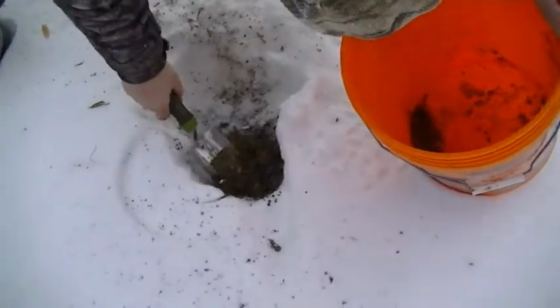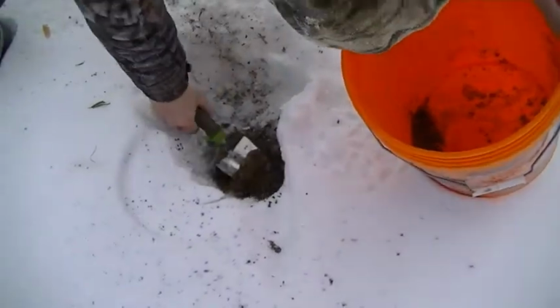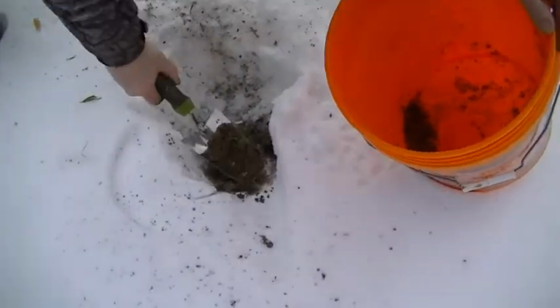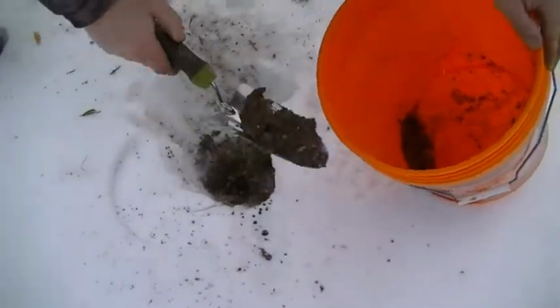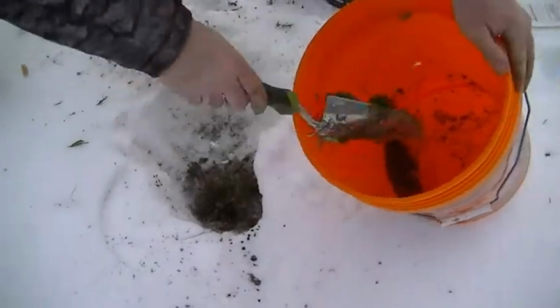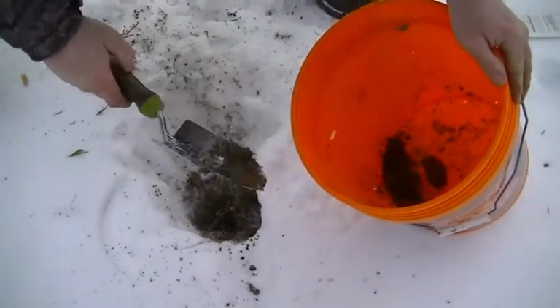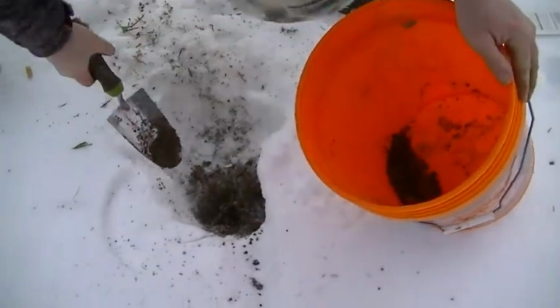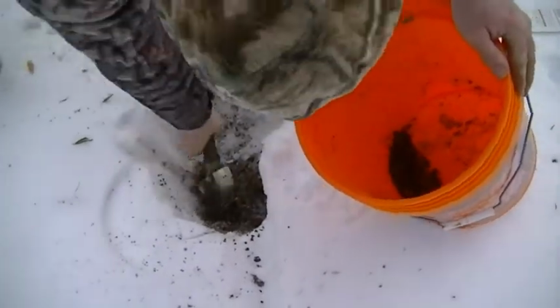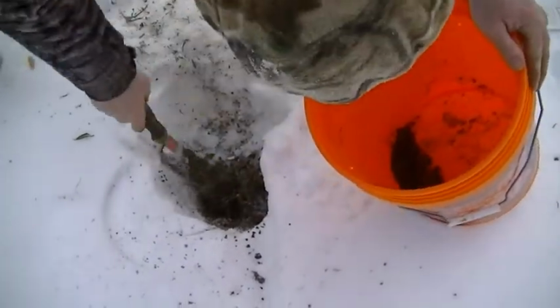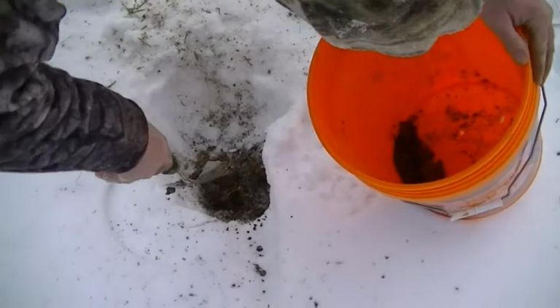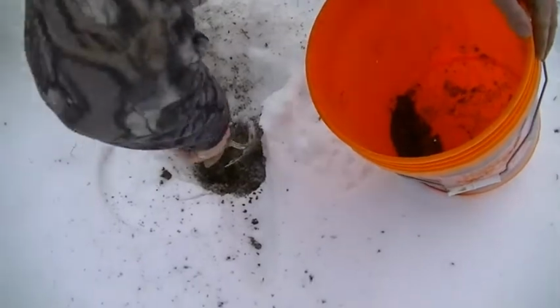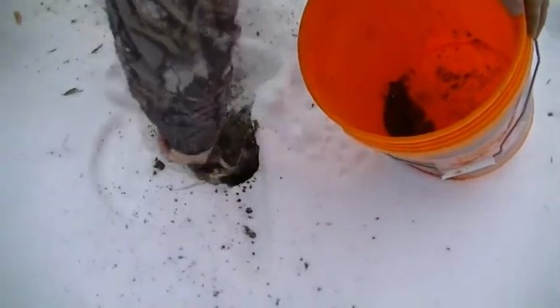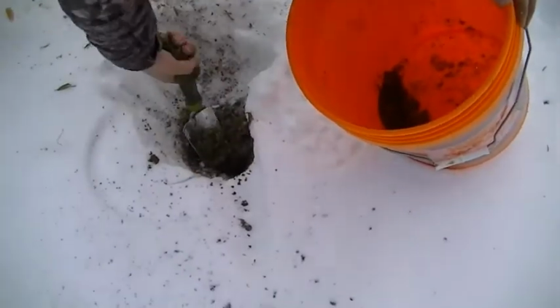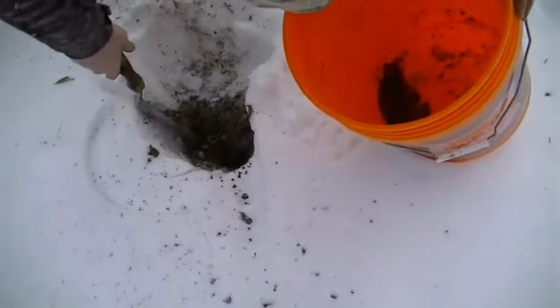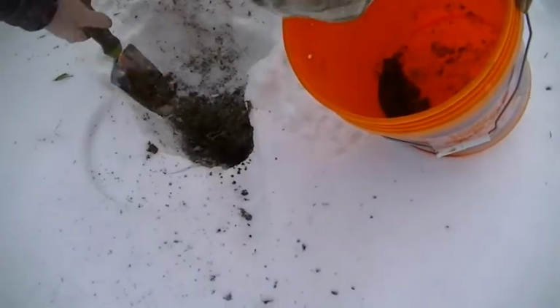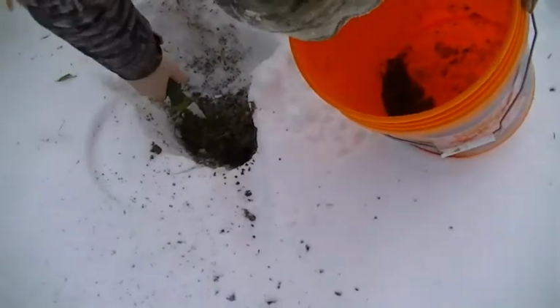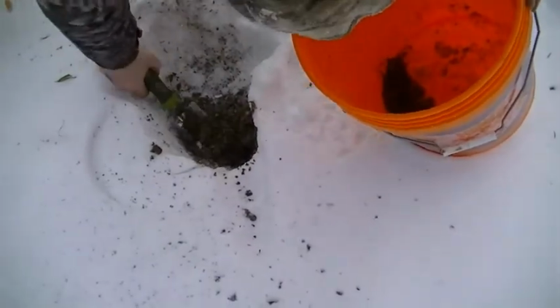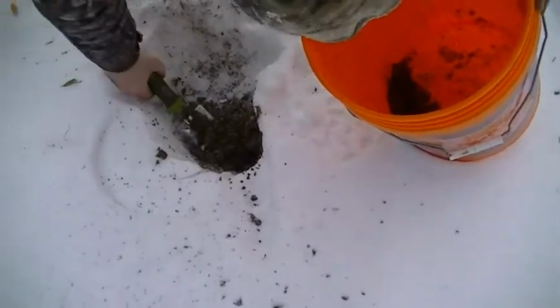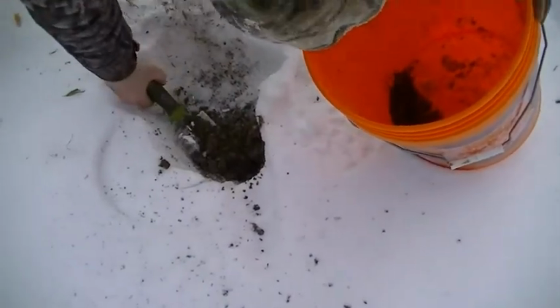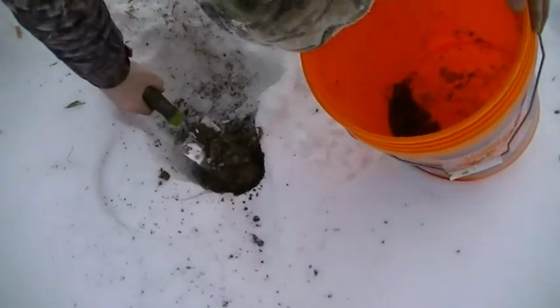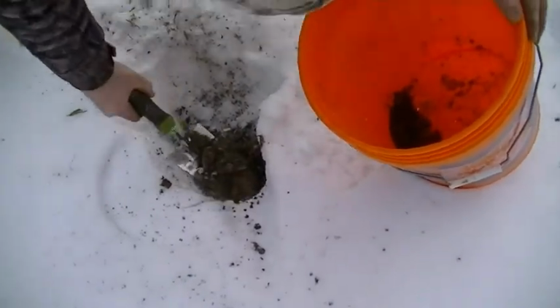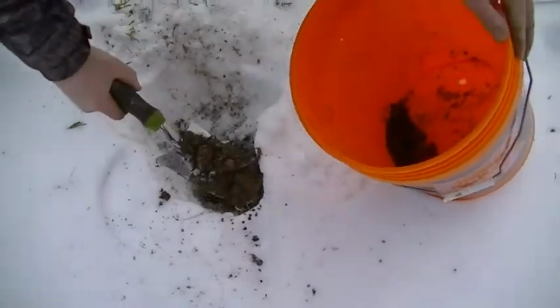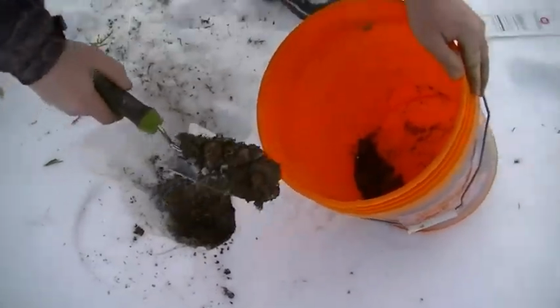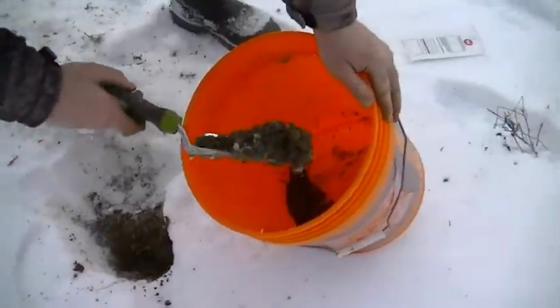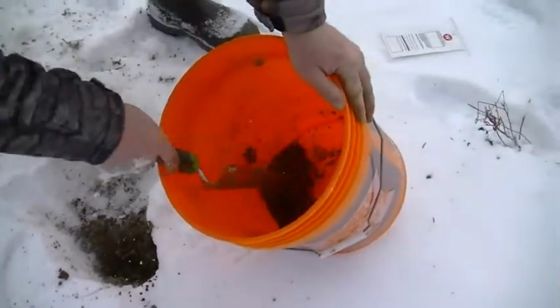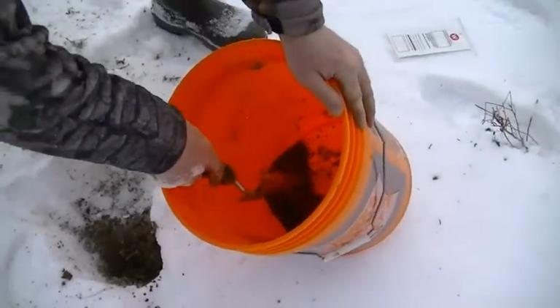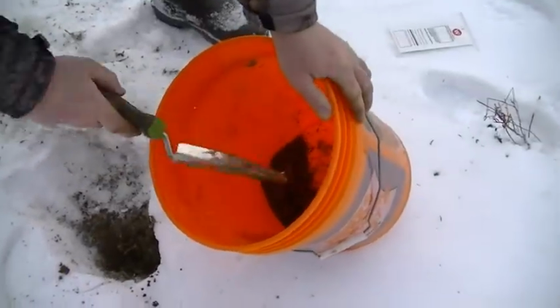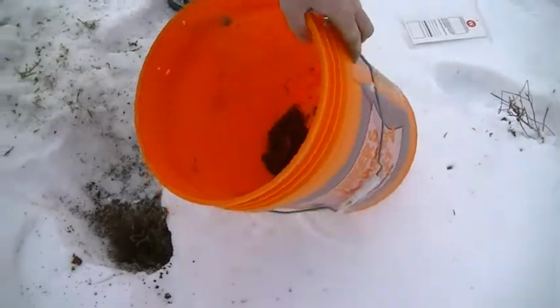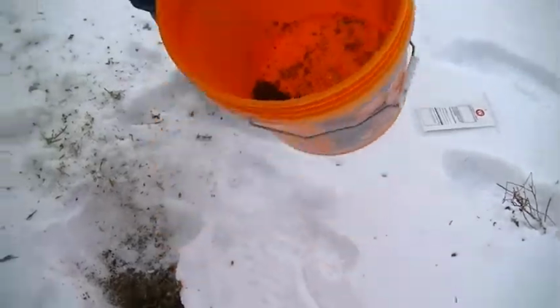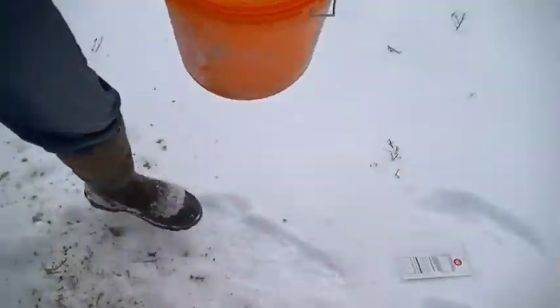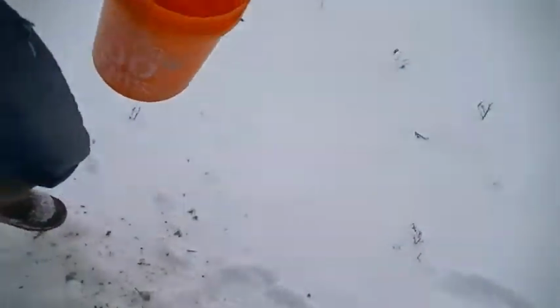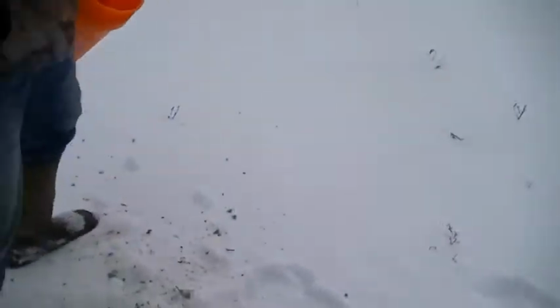Soil sample number three, clover field. Definitely green underneath there.